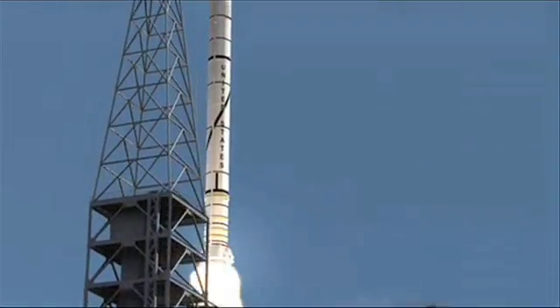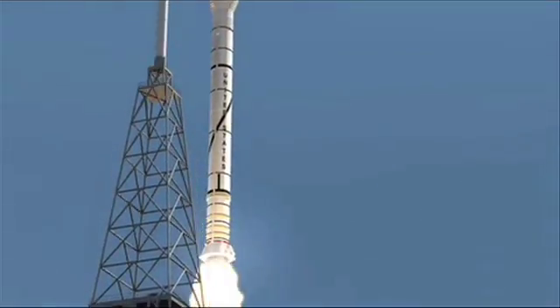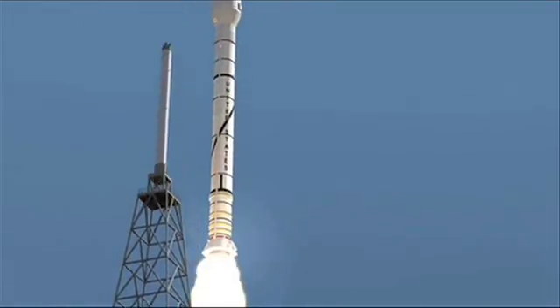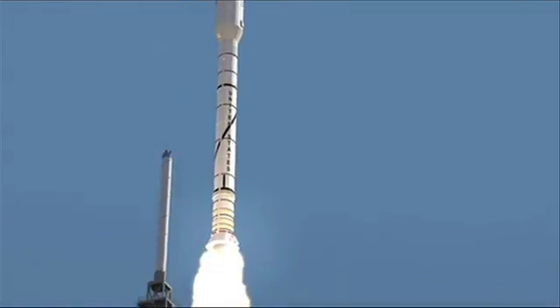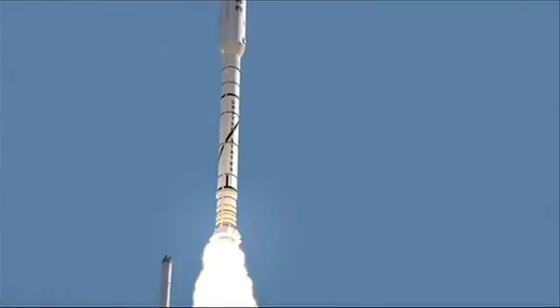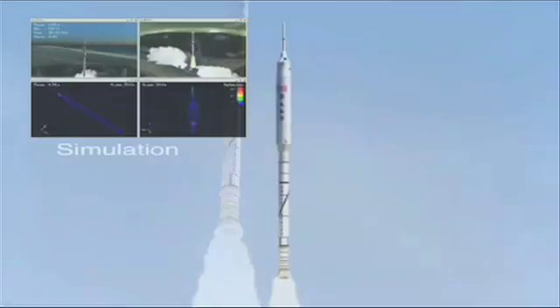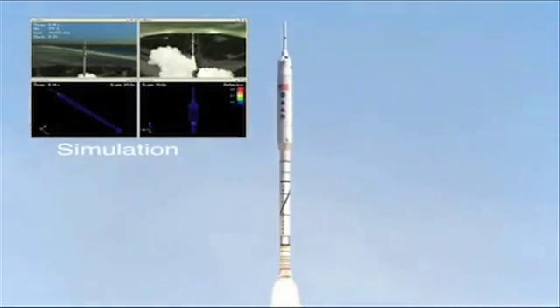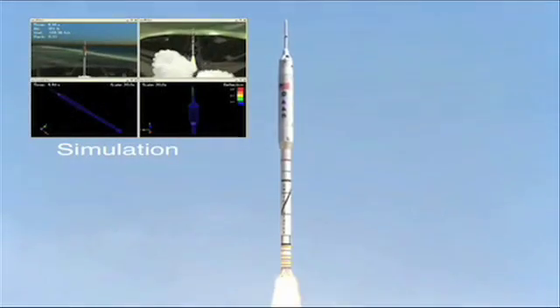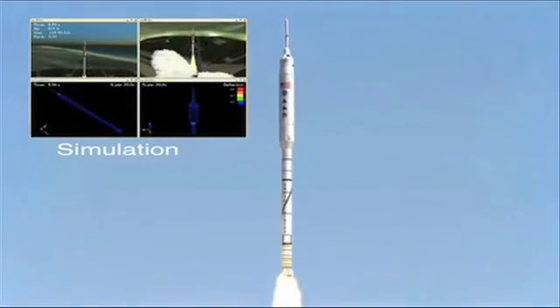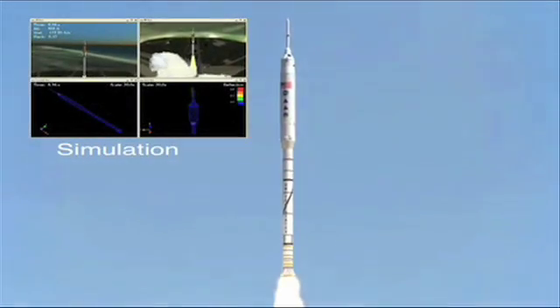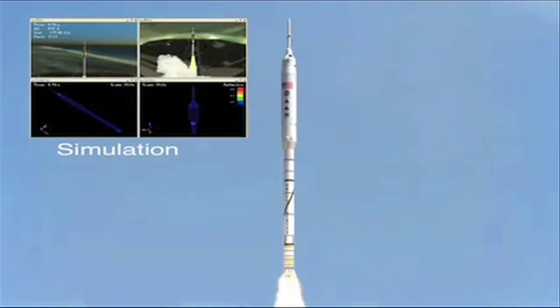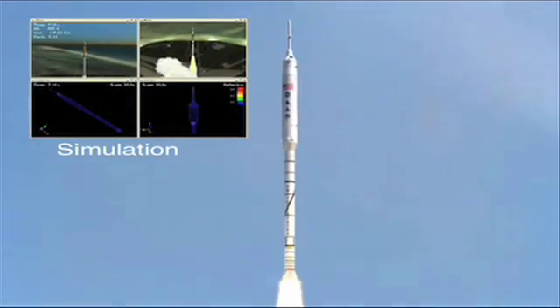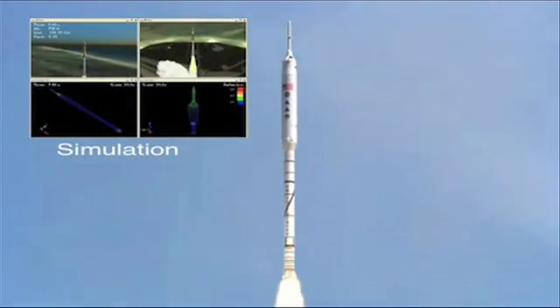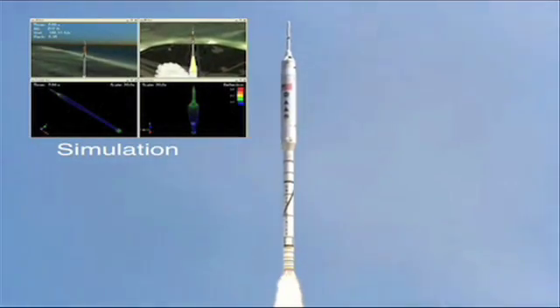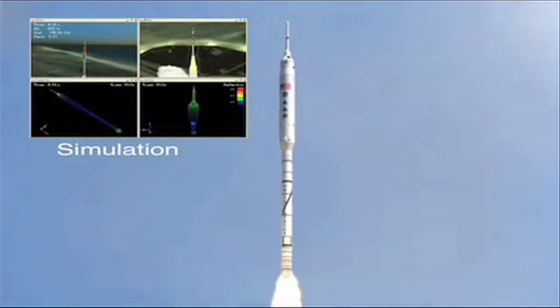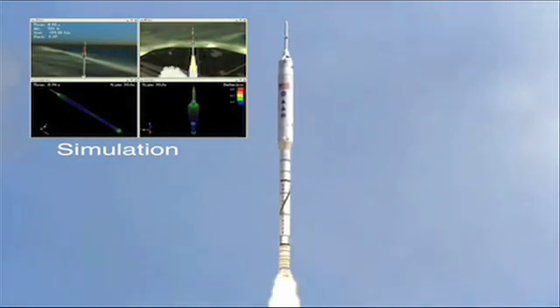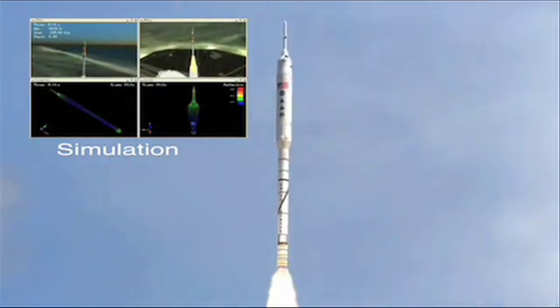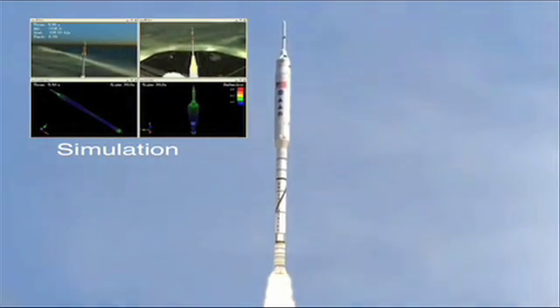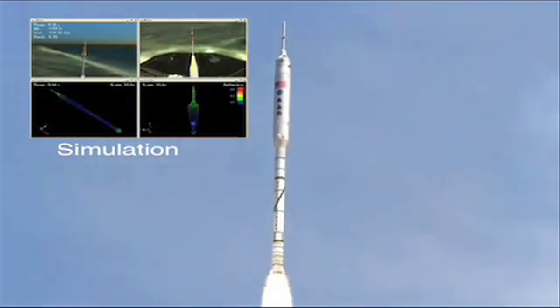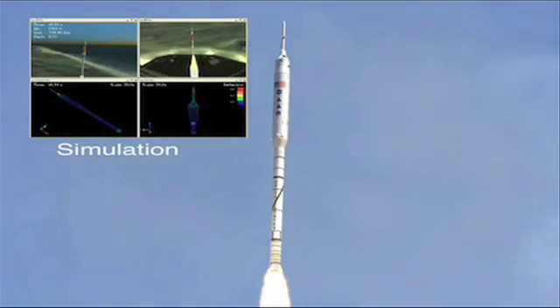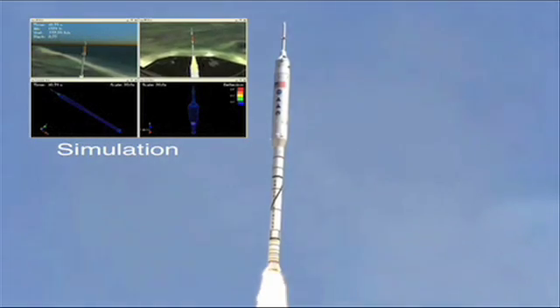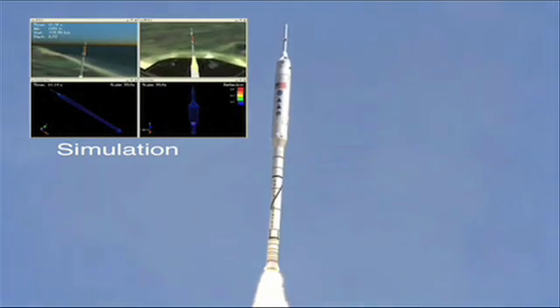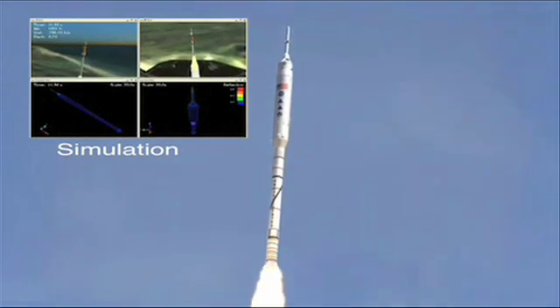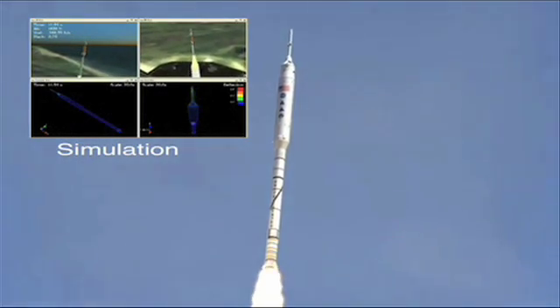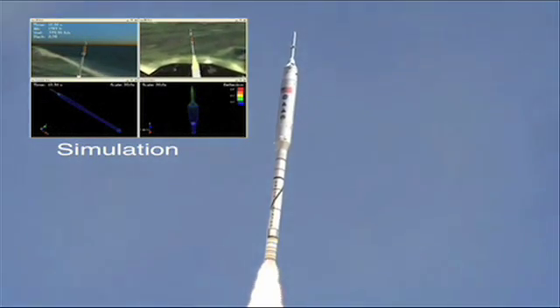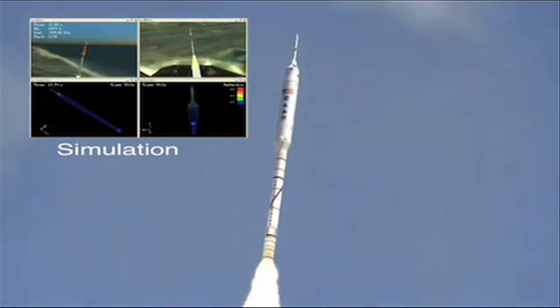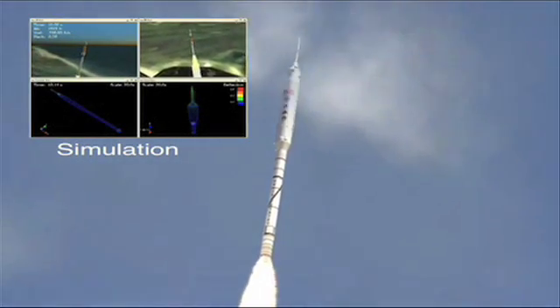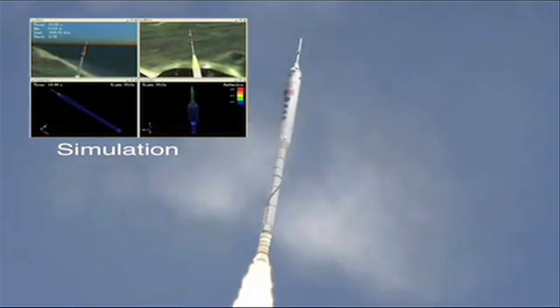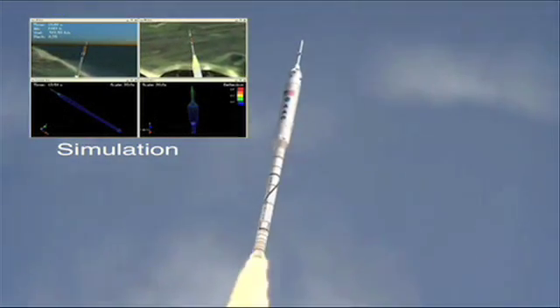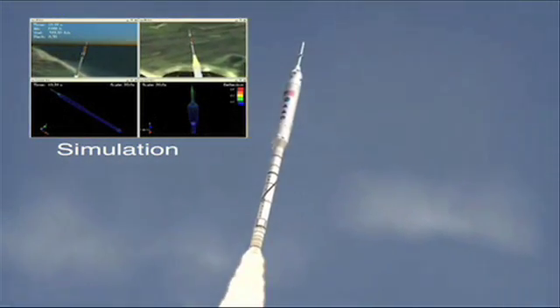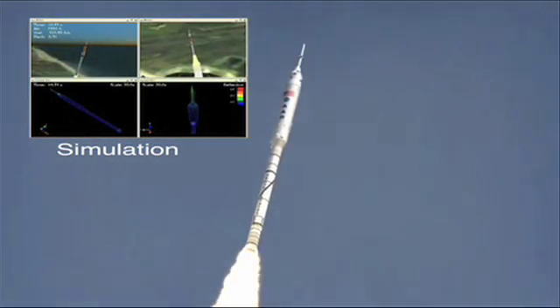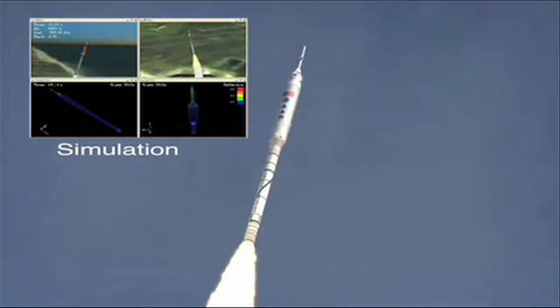On-board computers will control the flight. In addition, data collected during the flight will be both transmitted to the ground during flight and stored on board. This data will then be recovered with the first stage after splashdown.